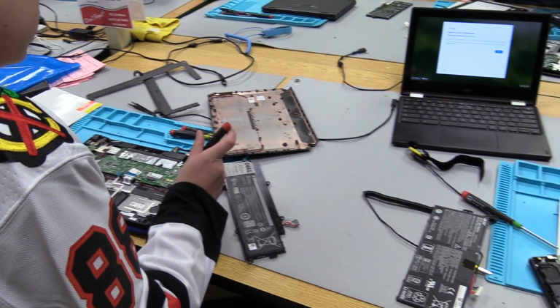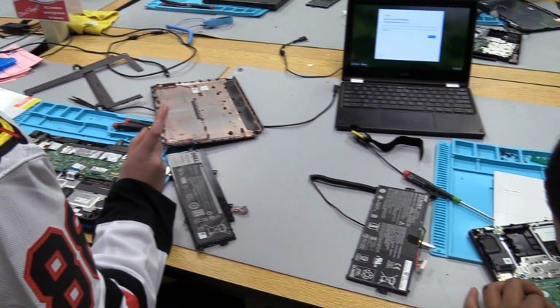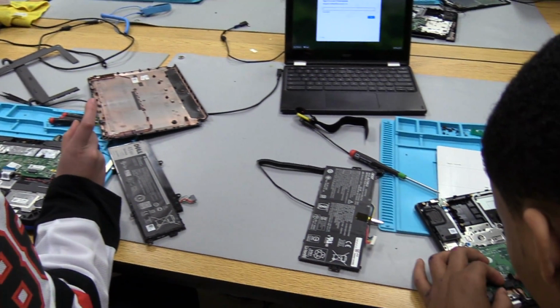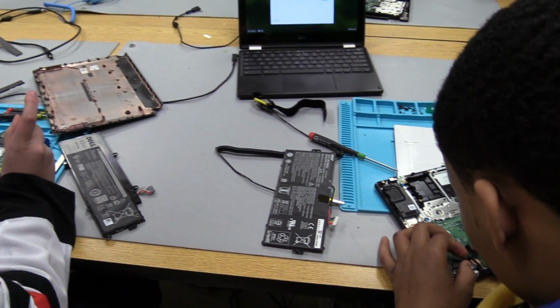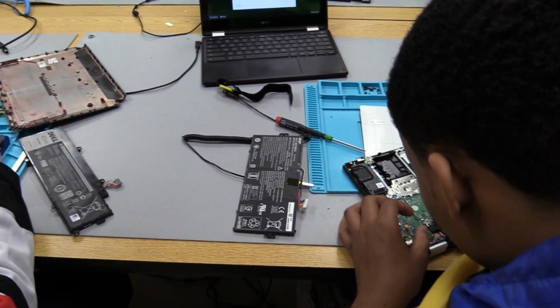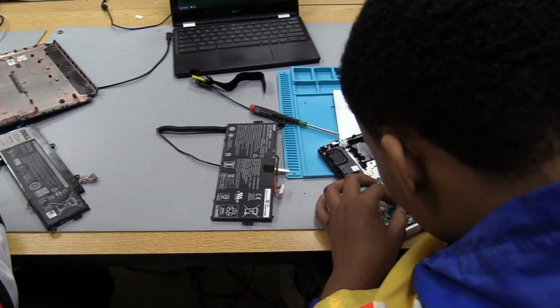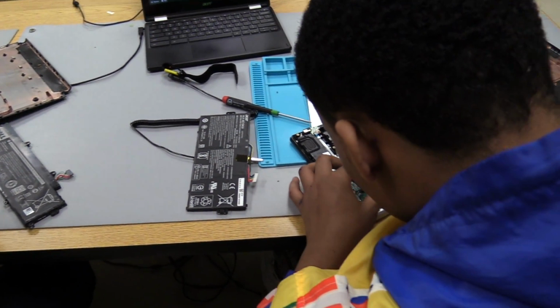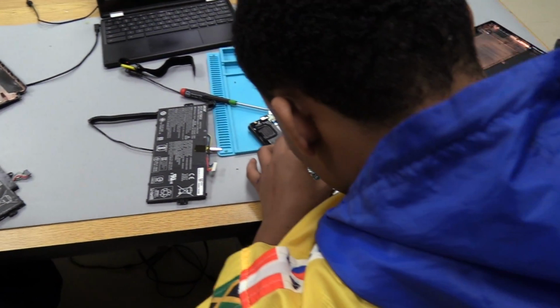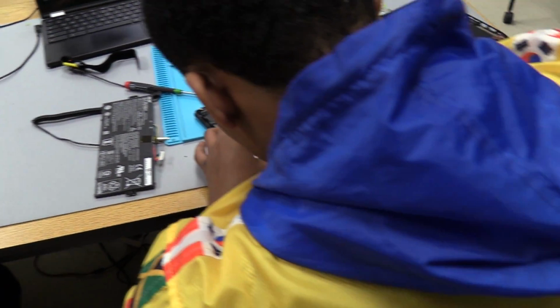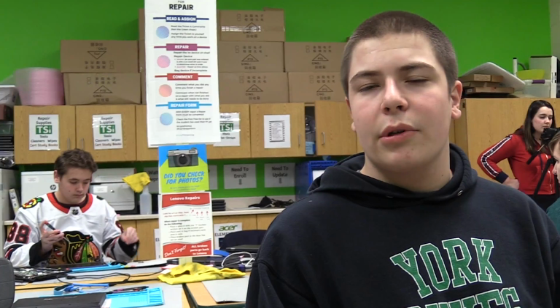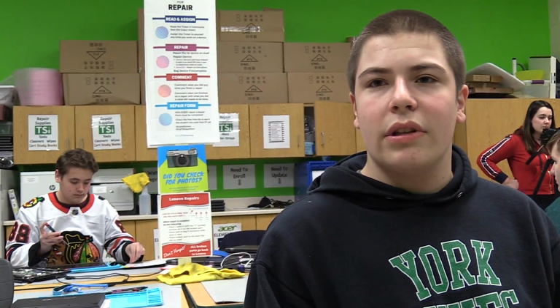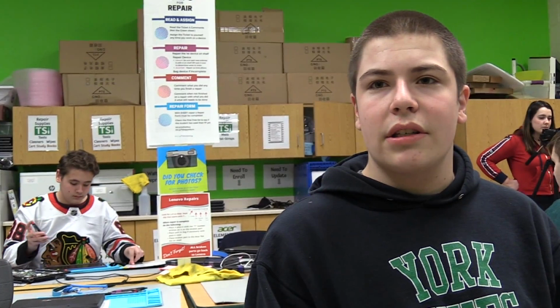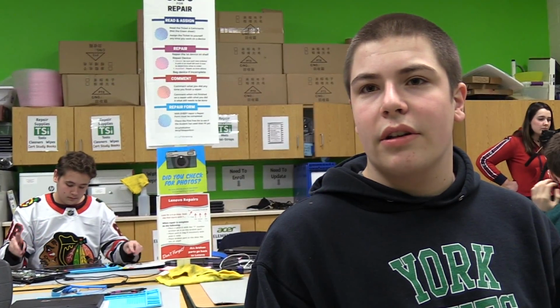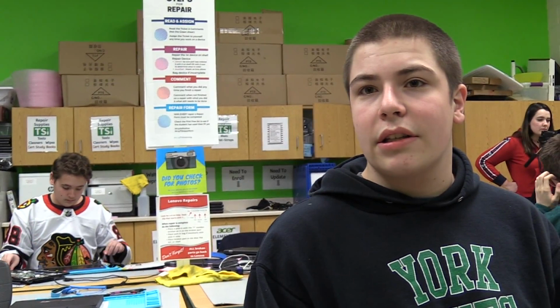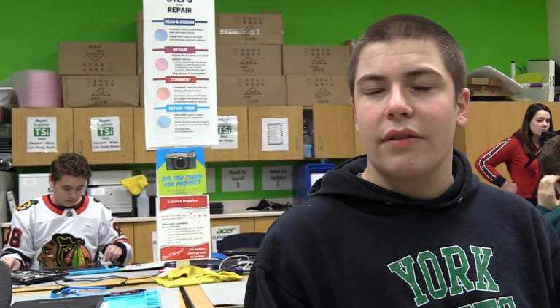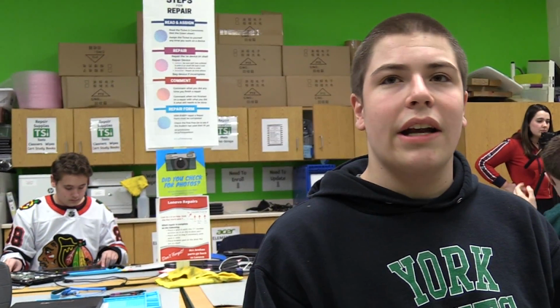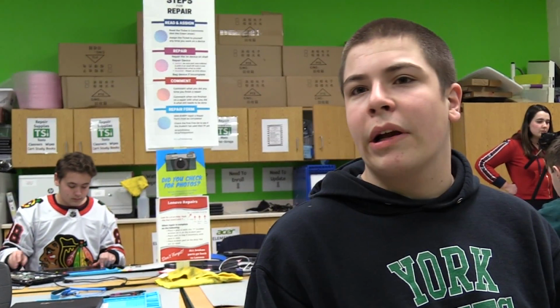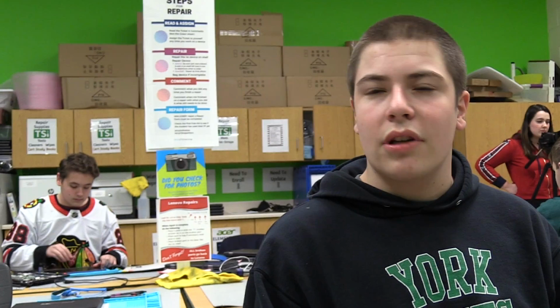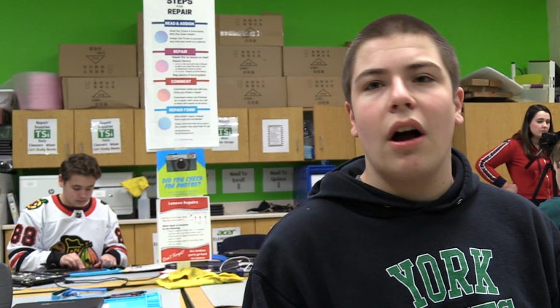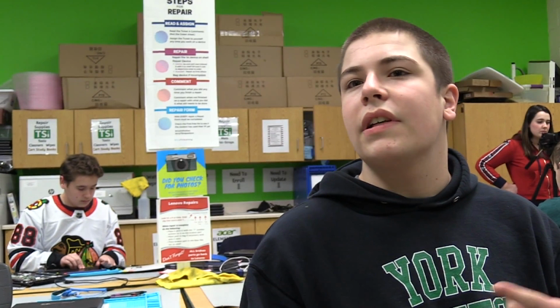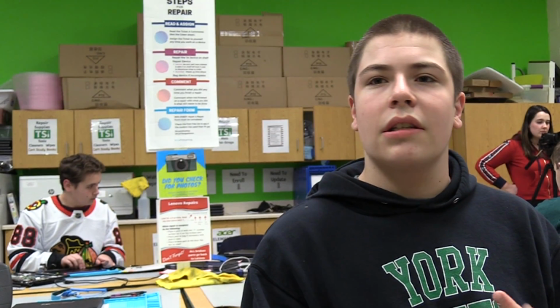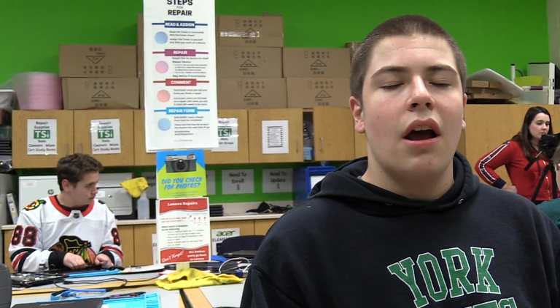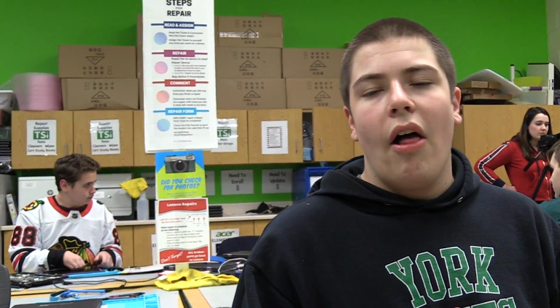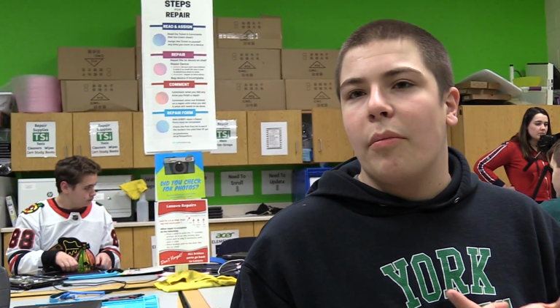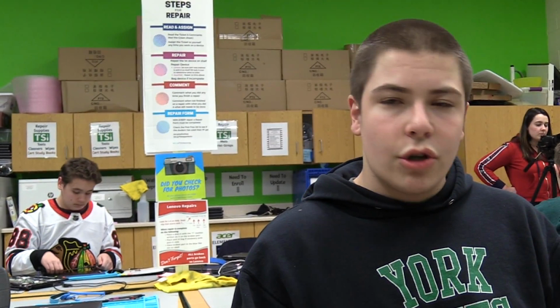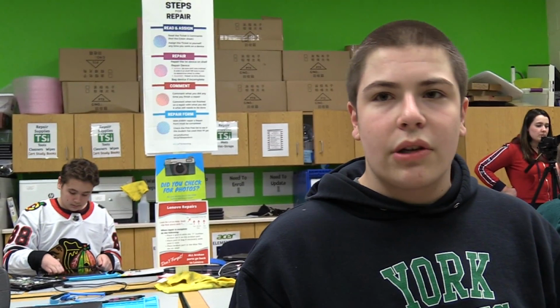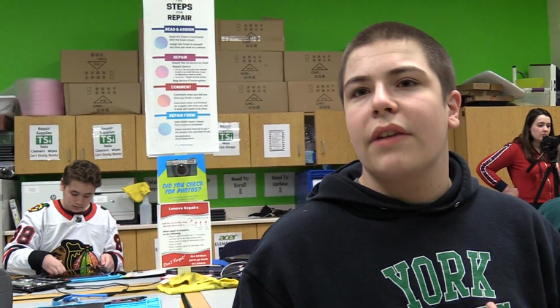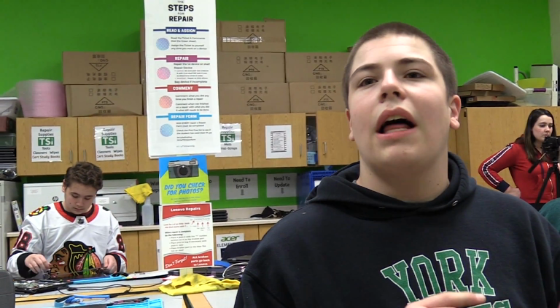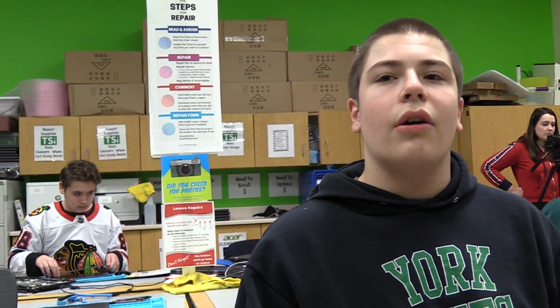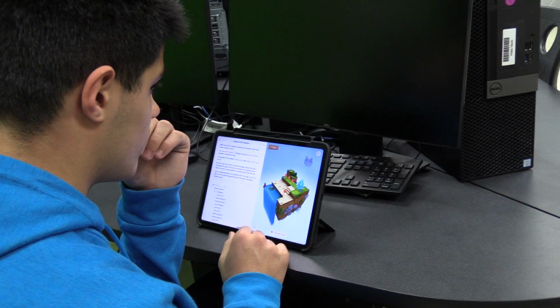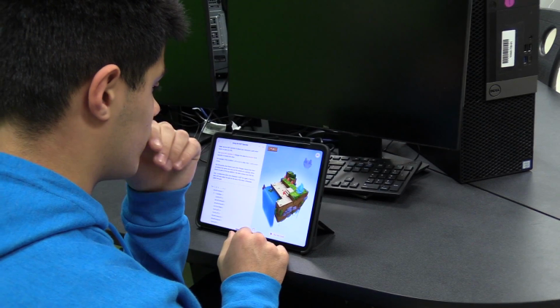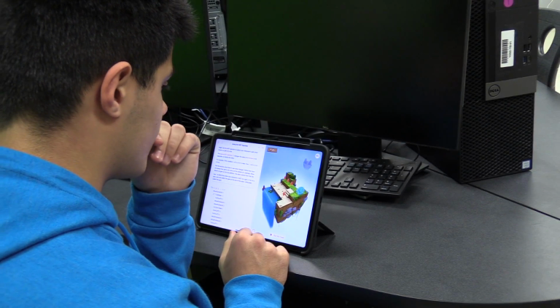It's really the students running the show. We have opportunities to get certified in Microsoft Office, Adobe Creative Cloud, coding, etc.